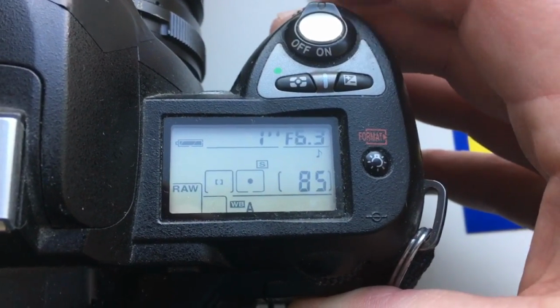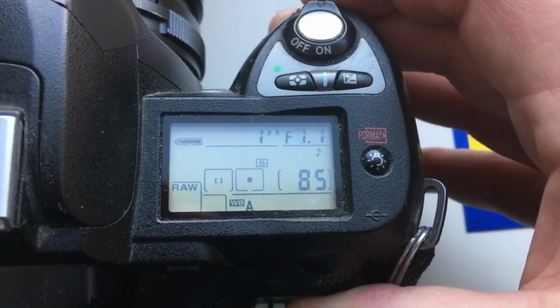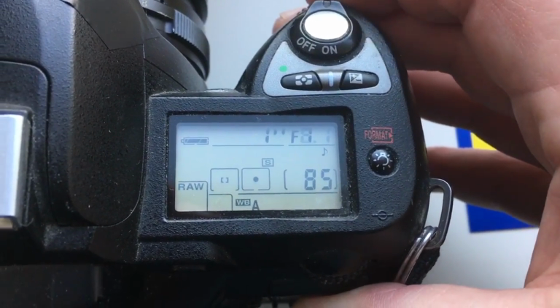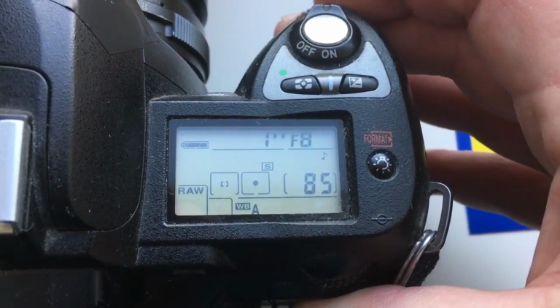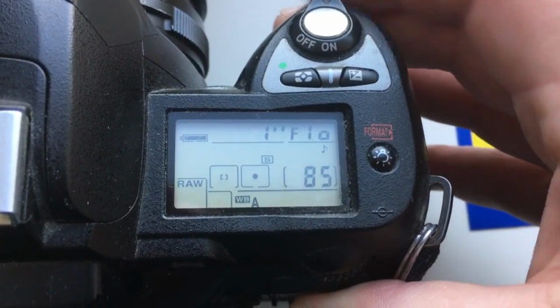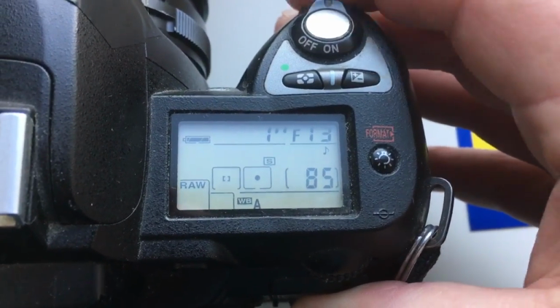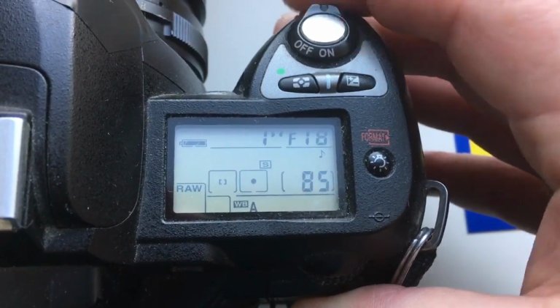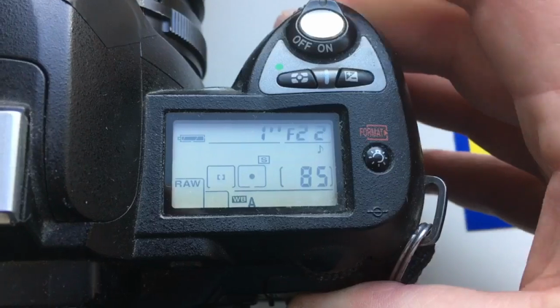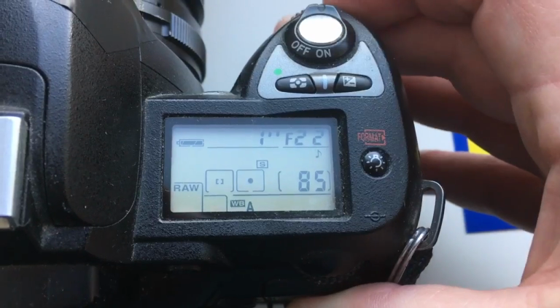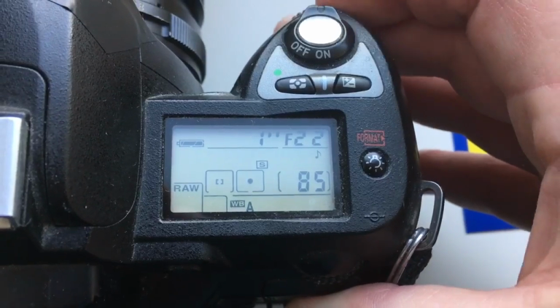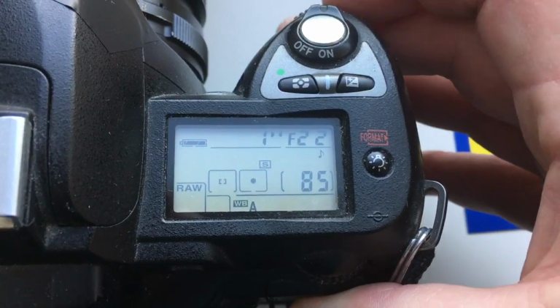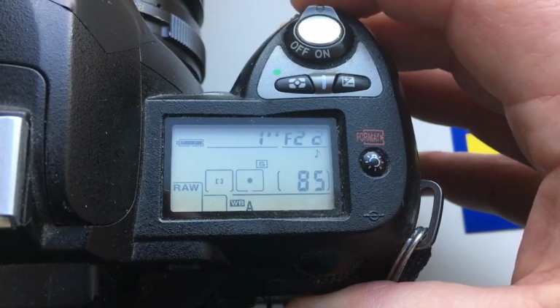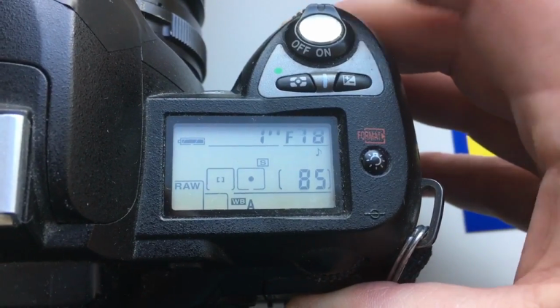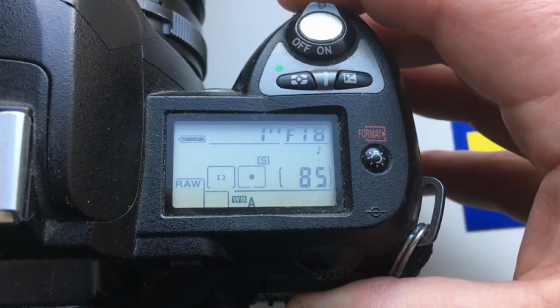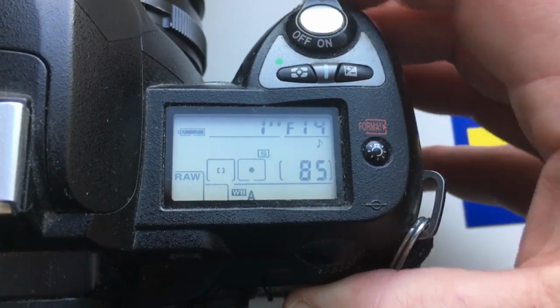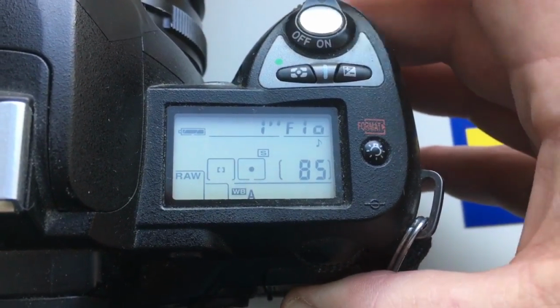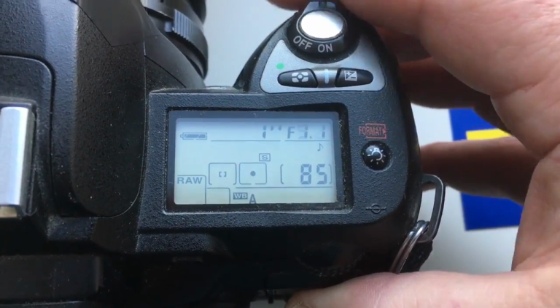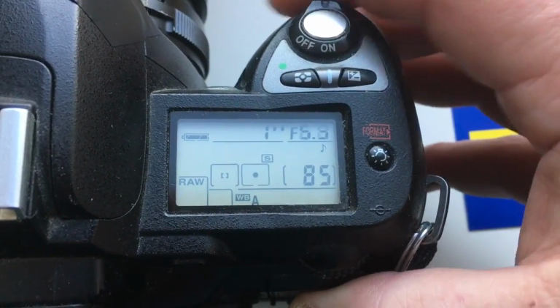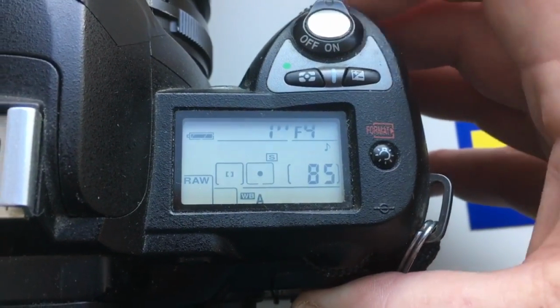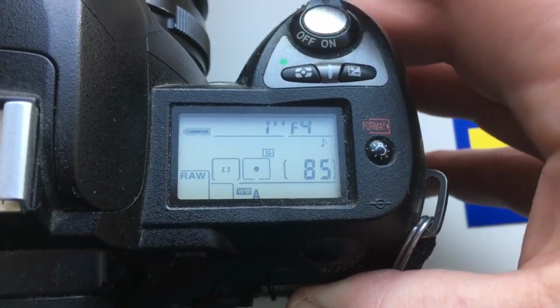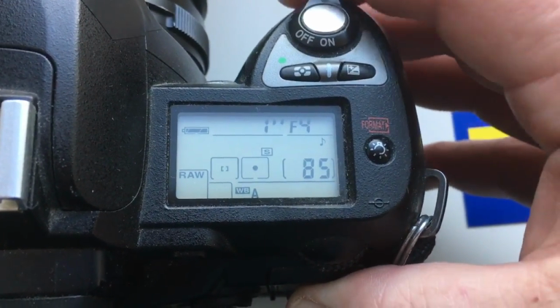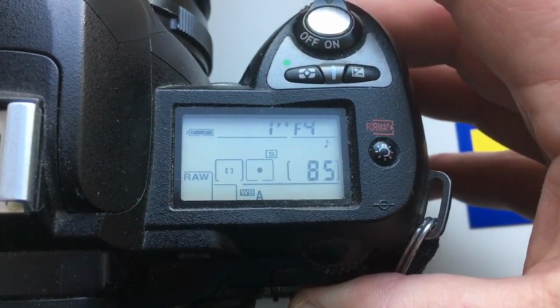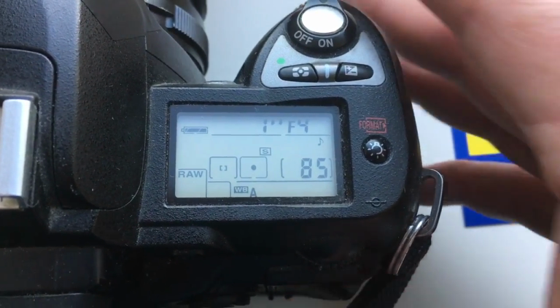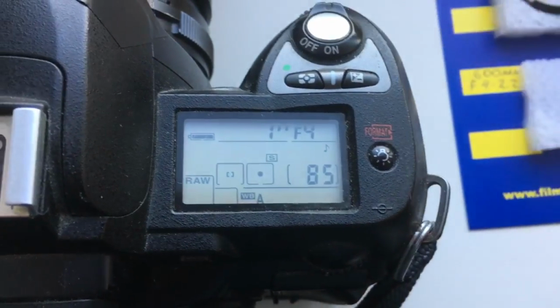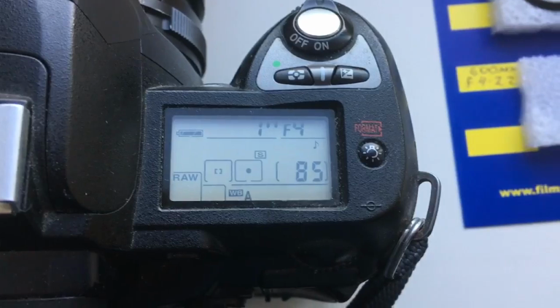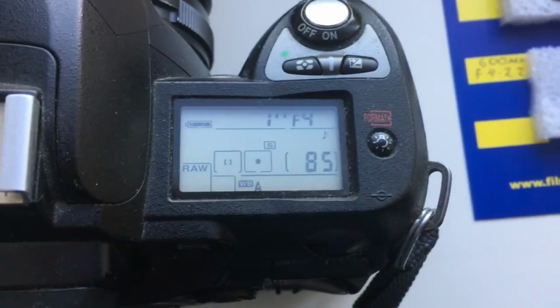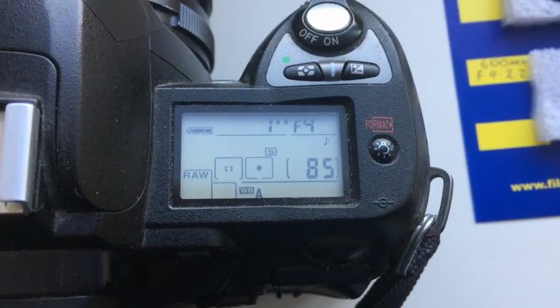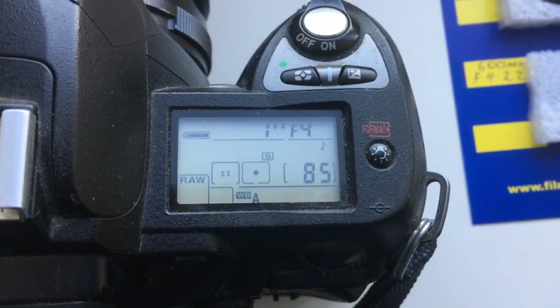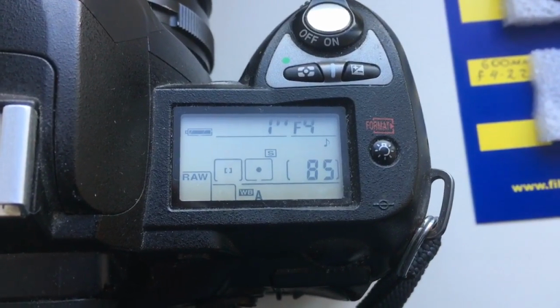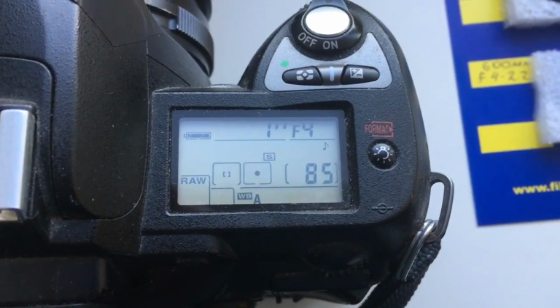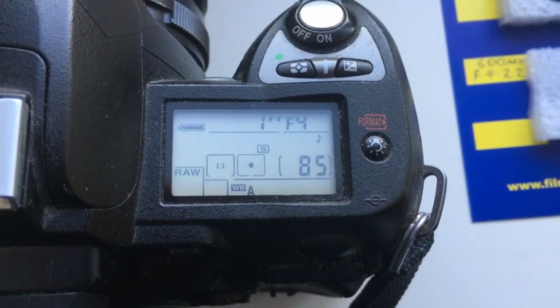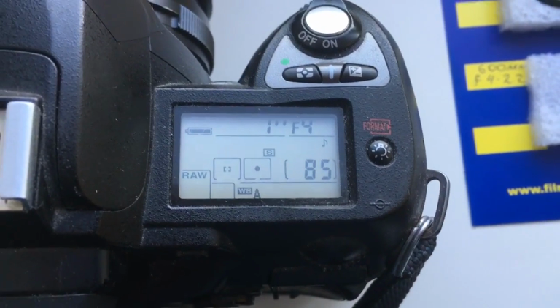Look, all the diaphragm settings are changed, and the focal length is 600 millimeters.